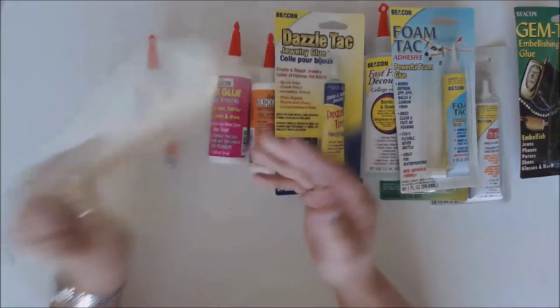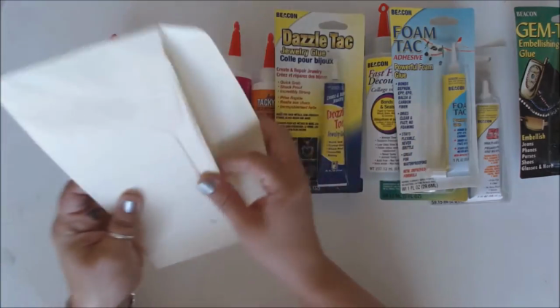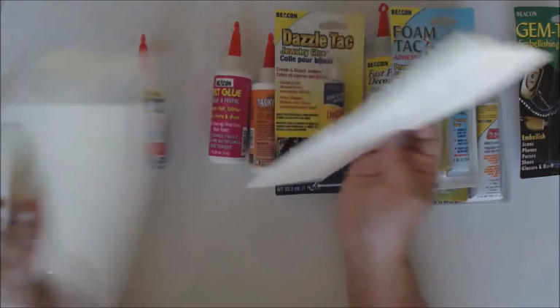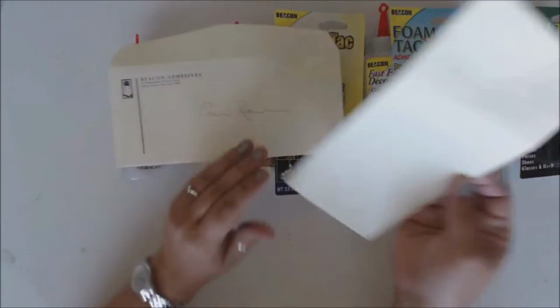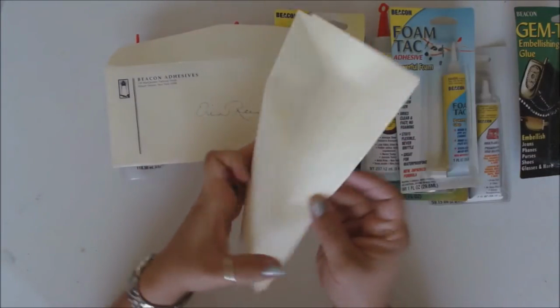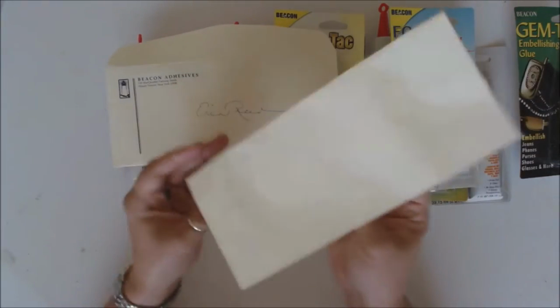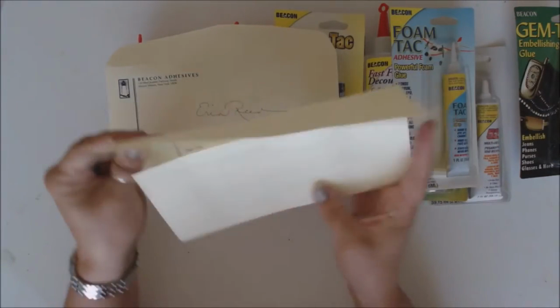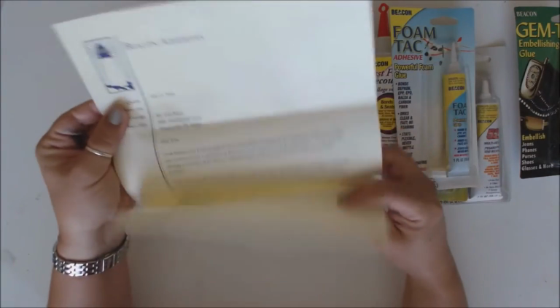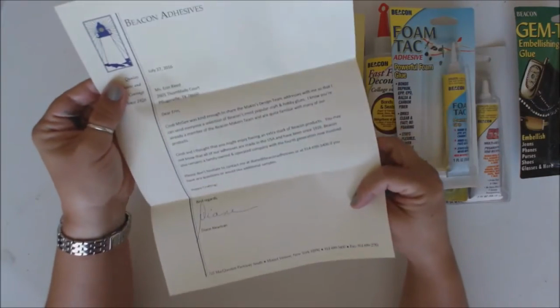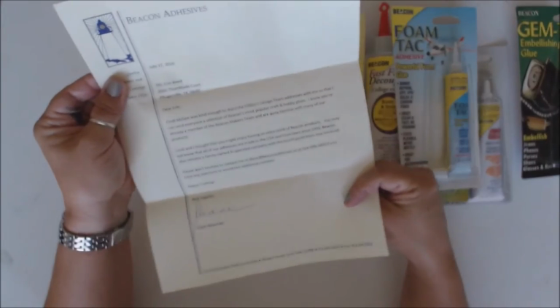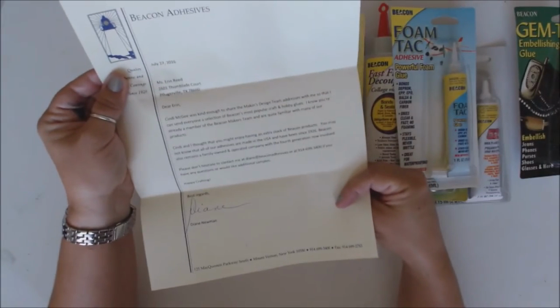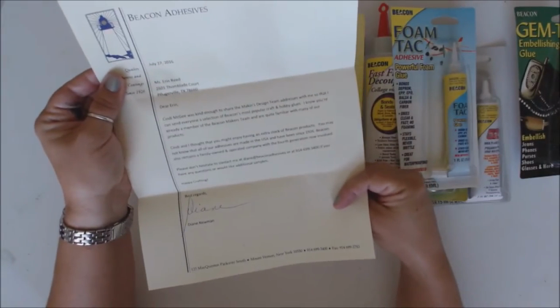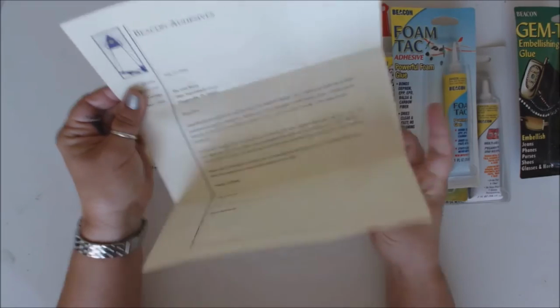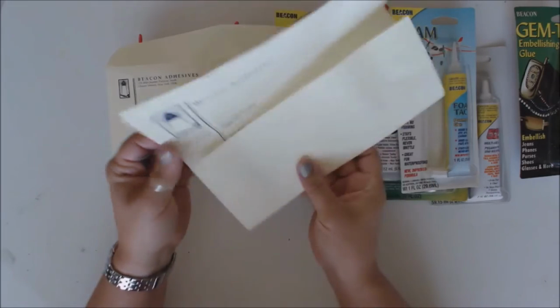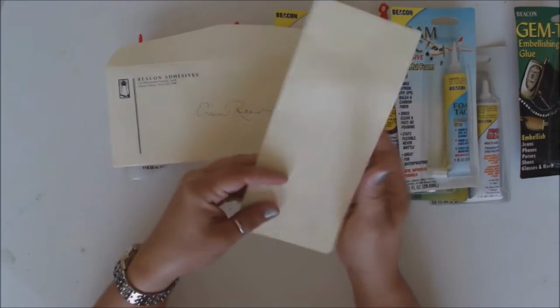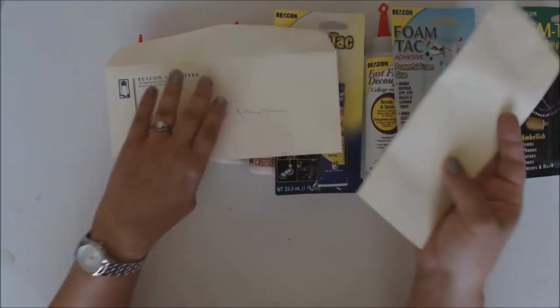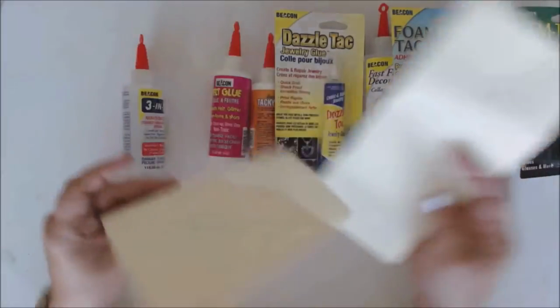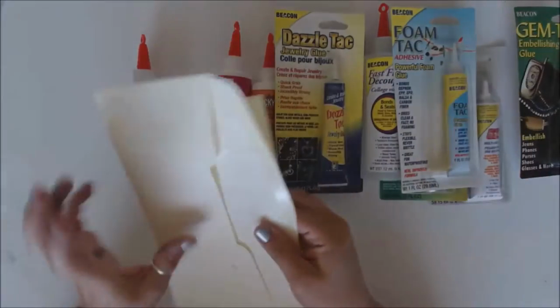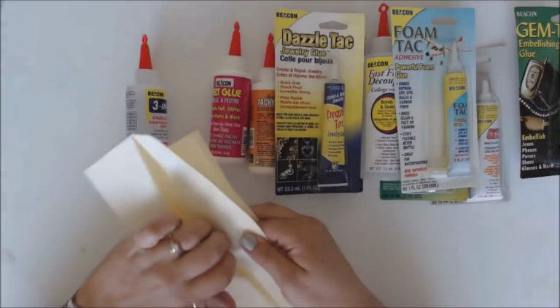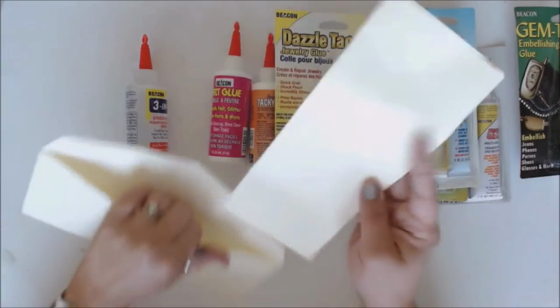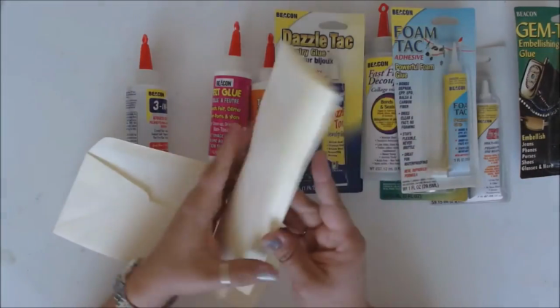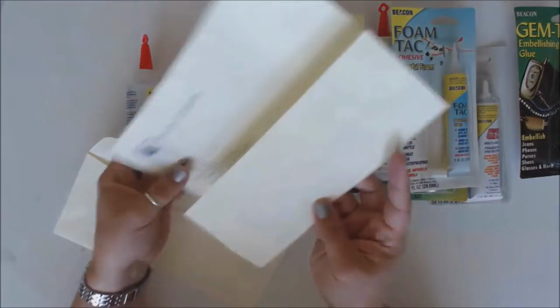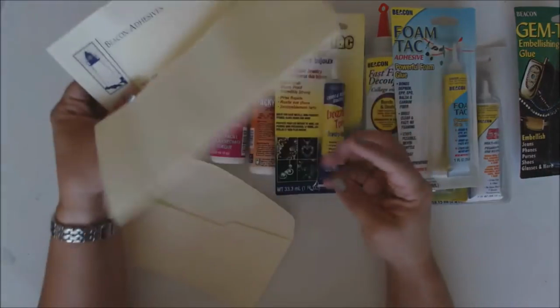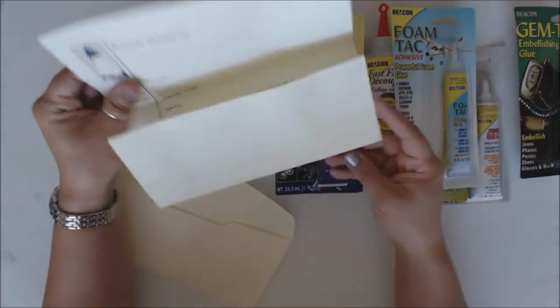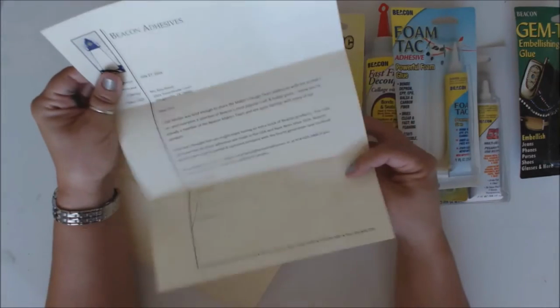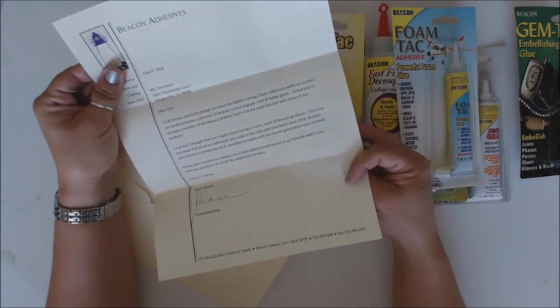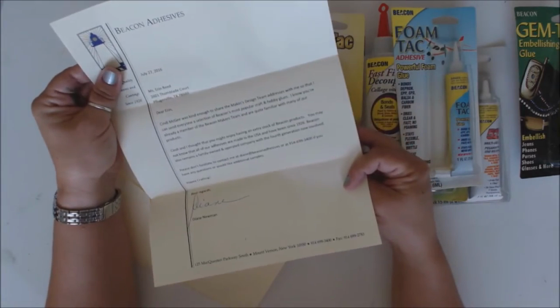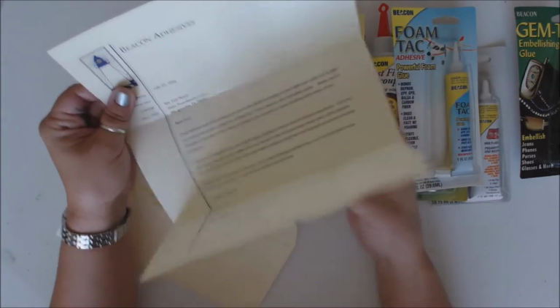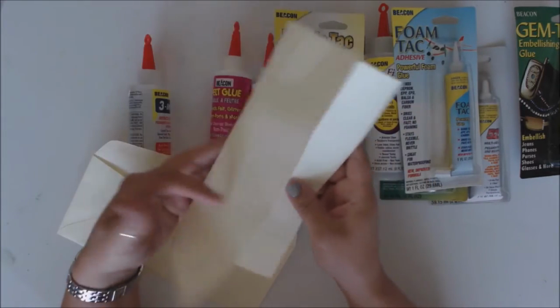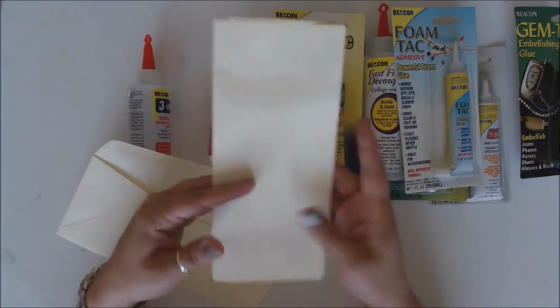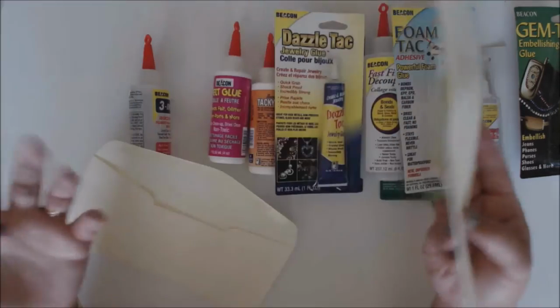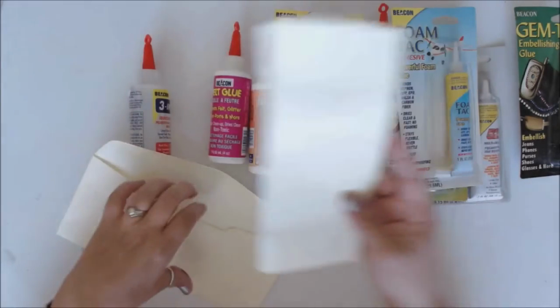I got a very nice letter from the lady — basically saying what I just told you. It's always super sweet when they do something a little more personable and kind, and make it a little more personal.